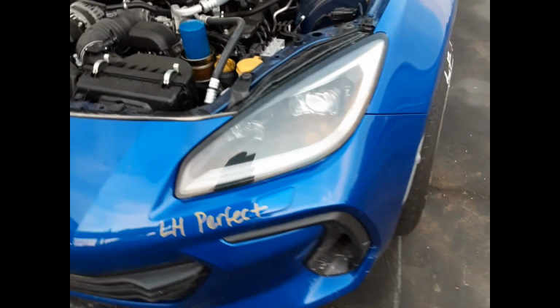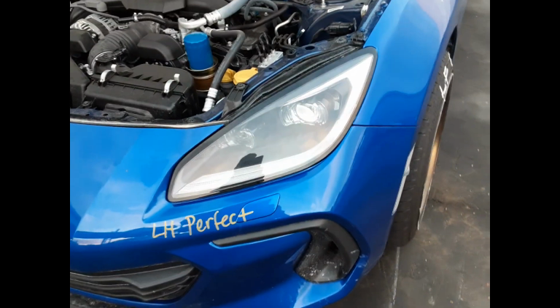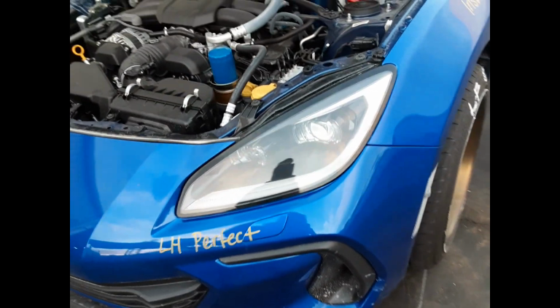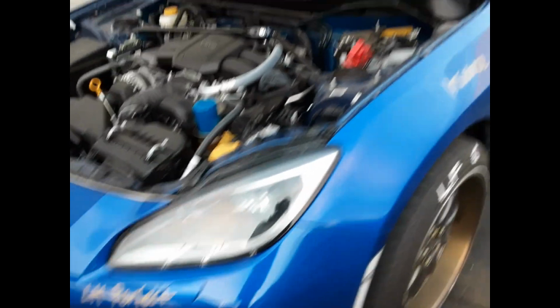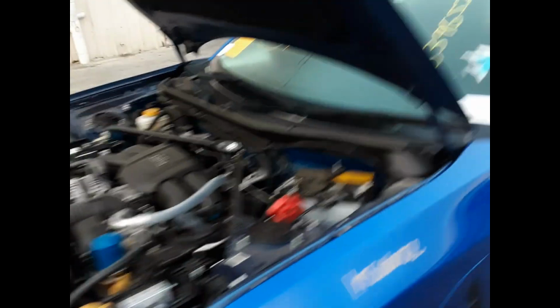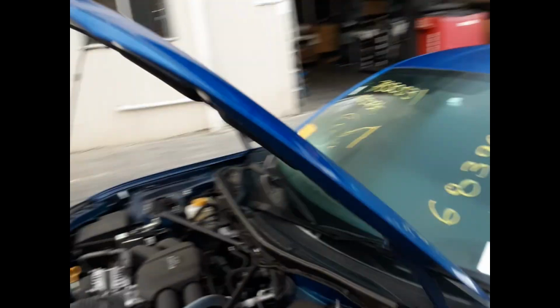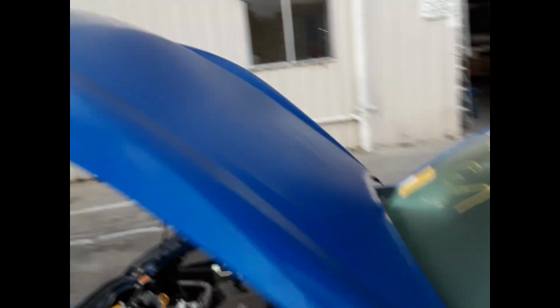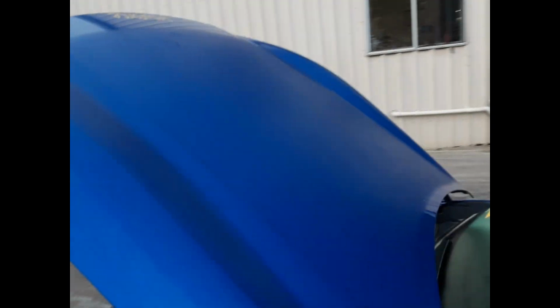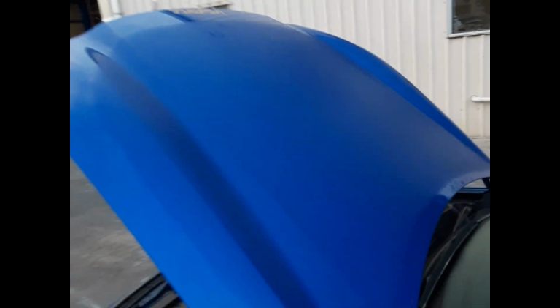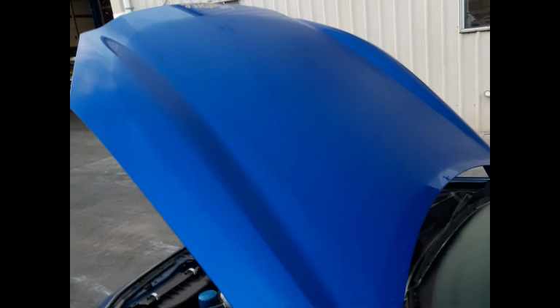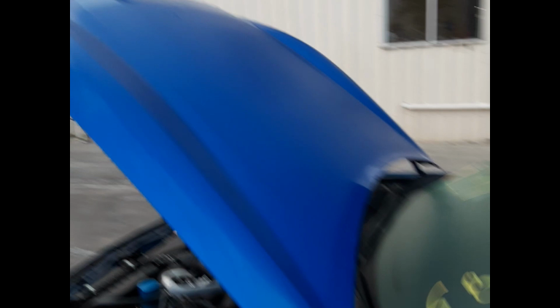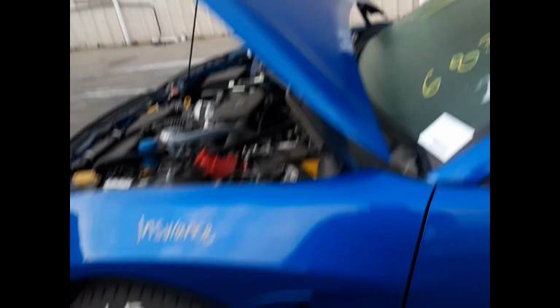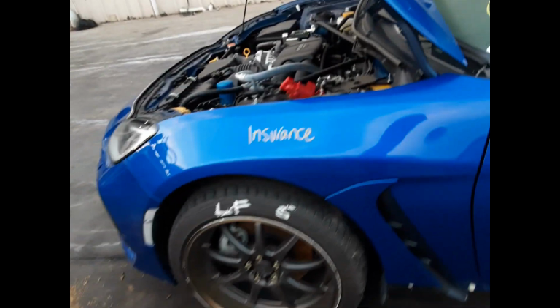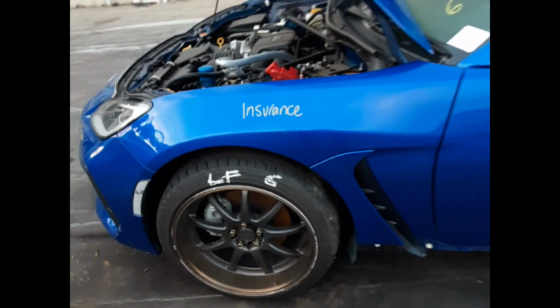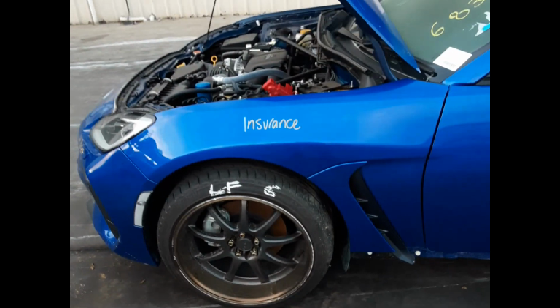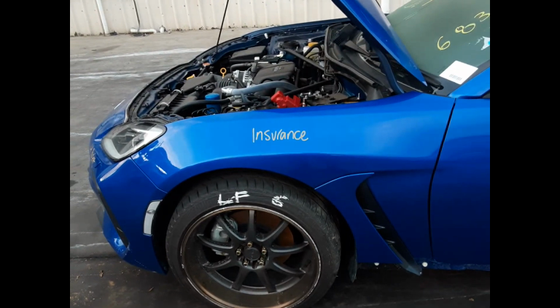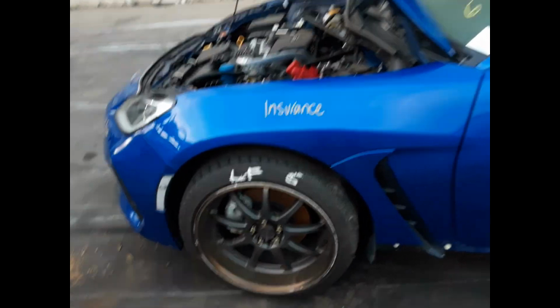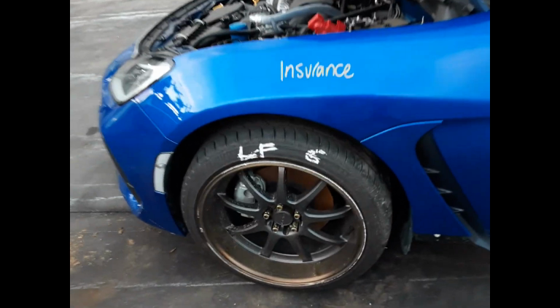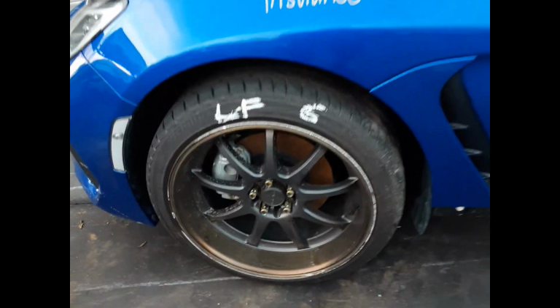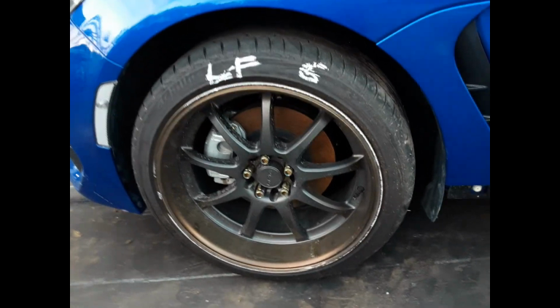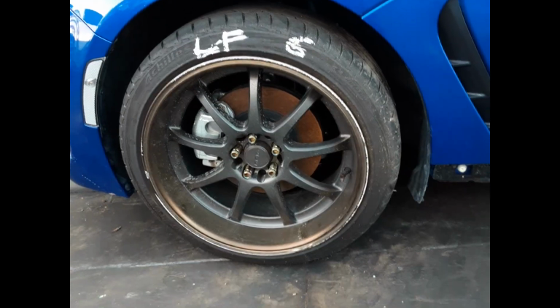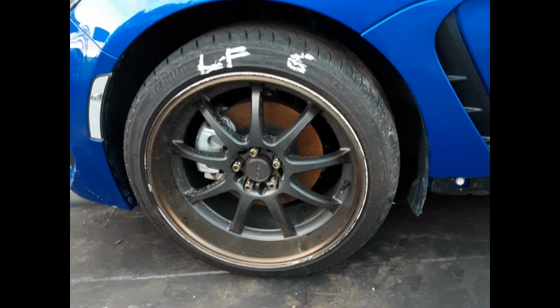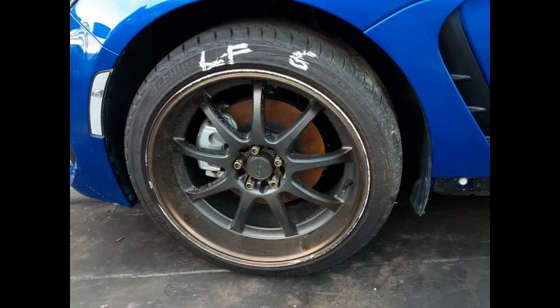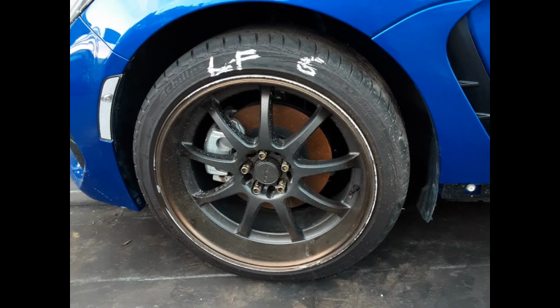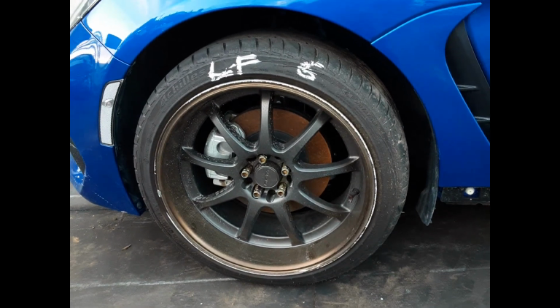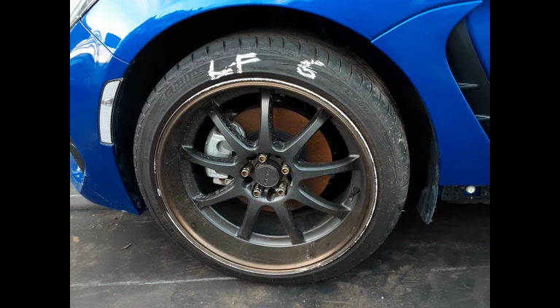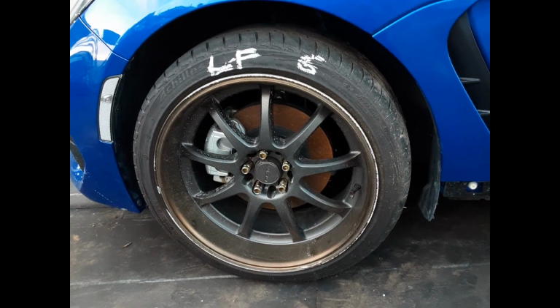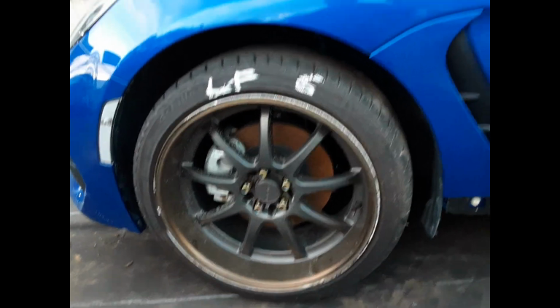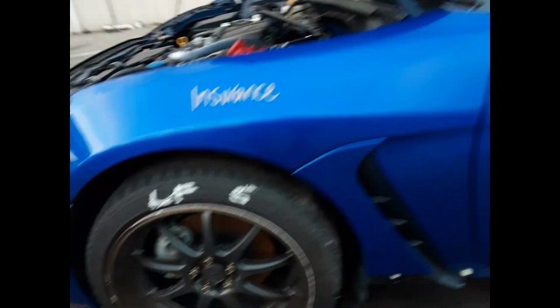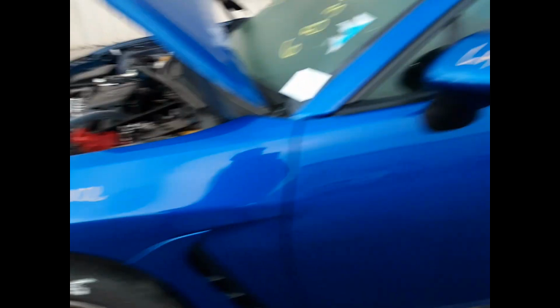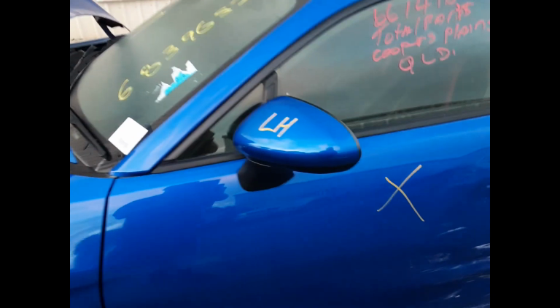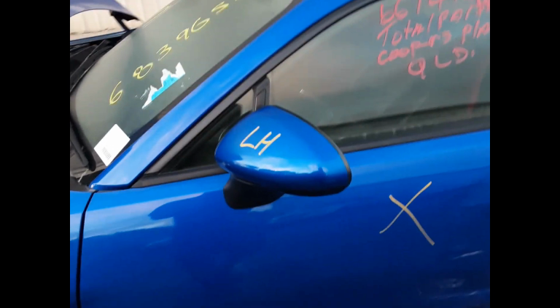Left front headlight. Front bonnet, no dents. Left front guard, no dents. Left front 18-inch aftermarket wheel, has kerbage. Left front mirror.